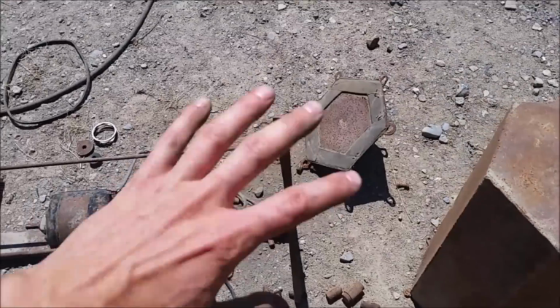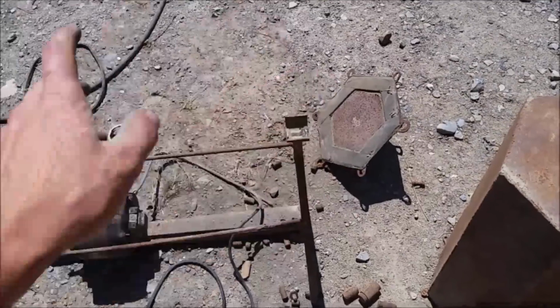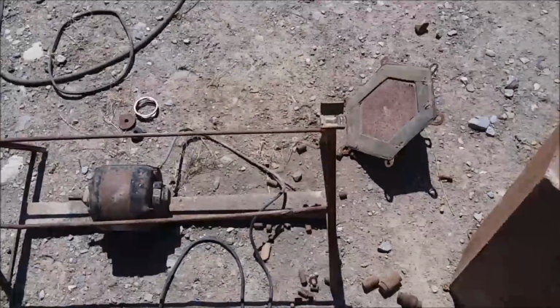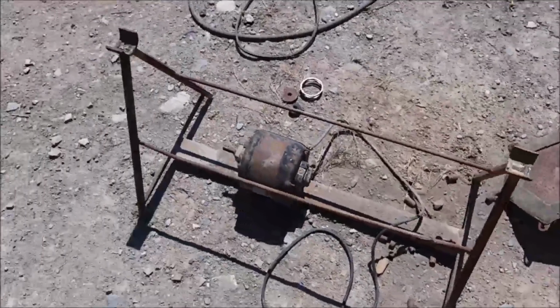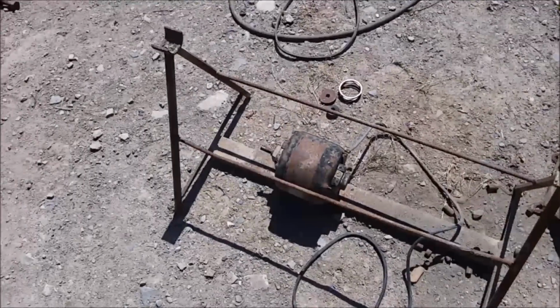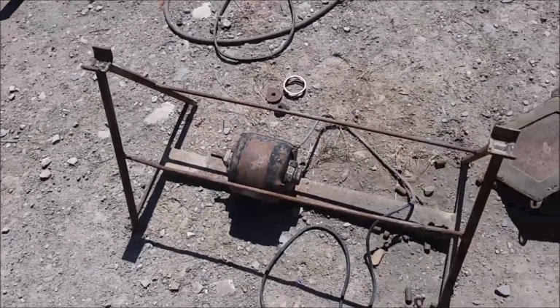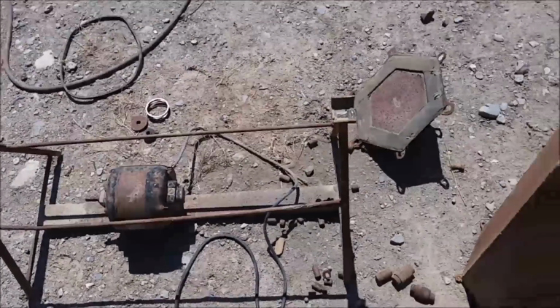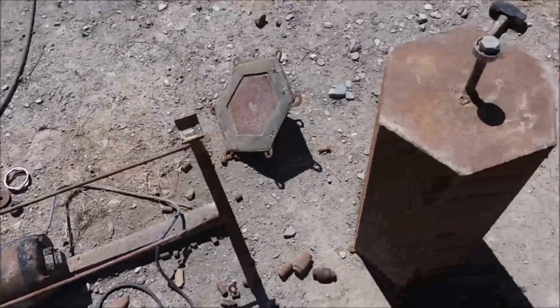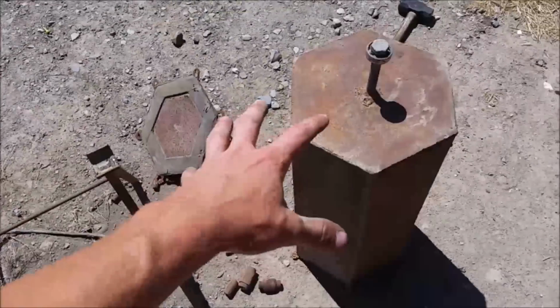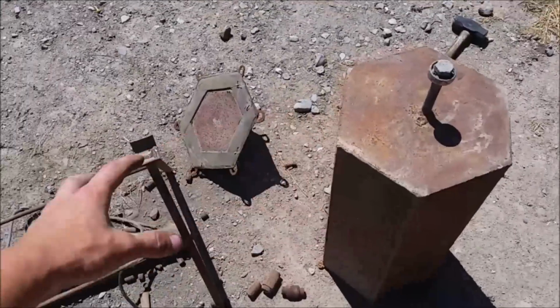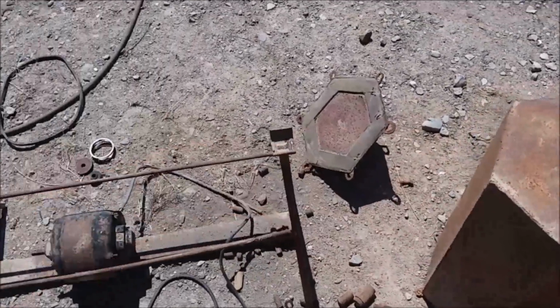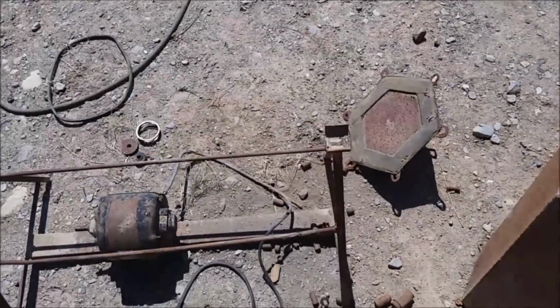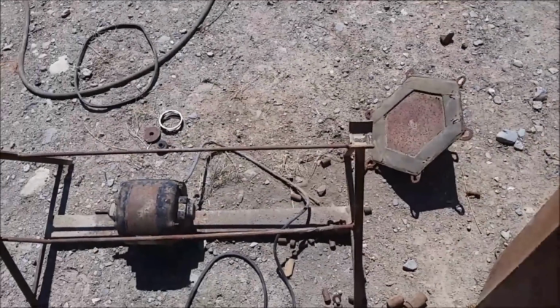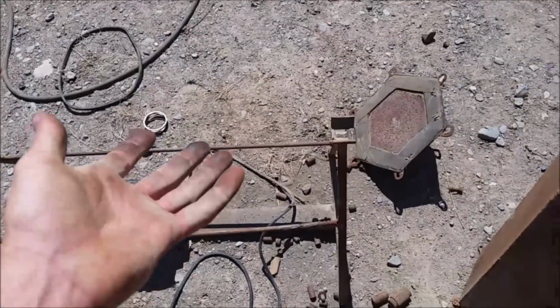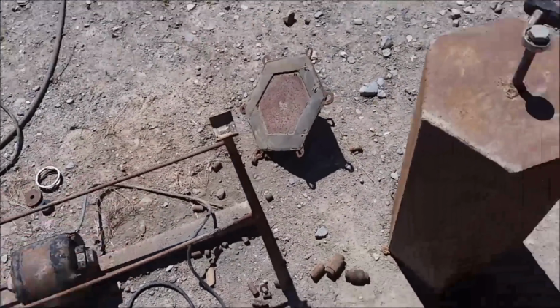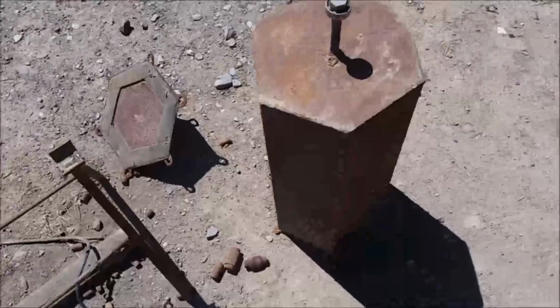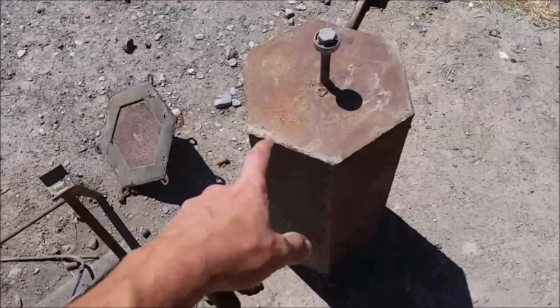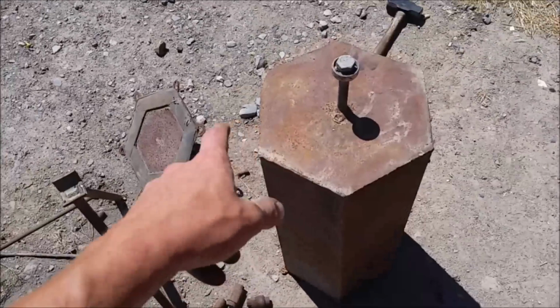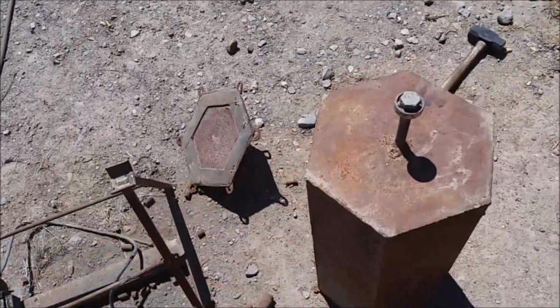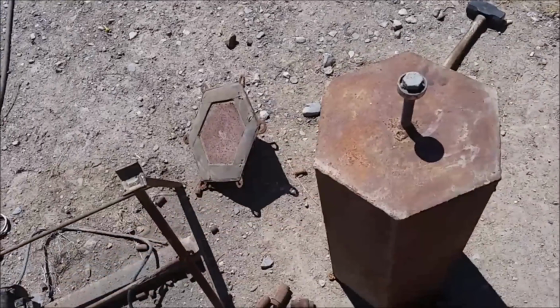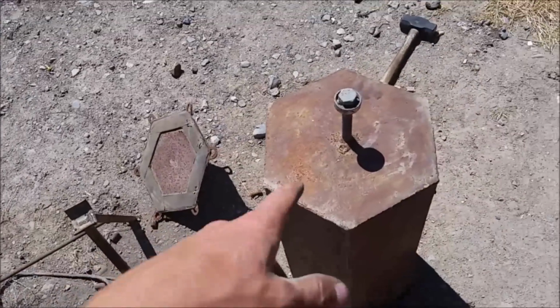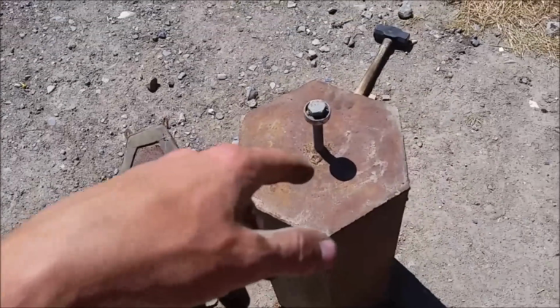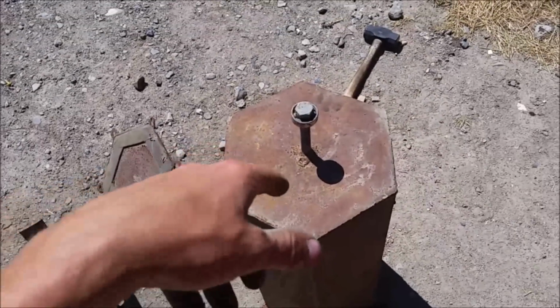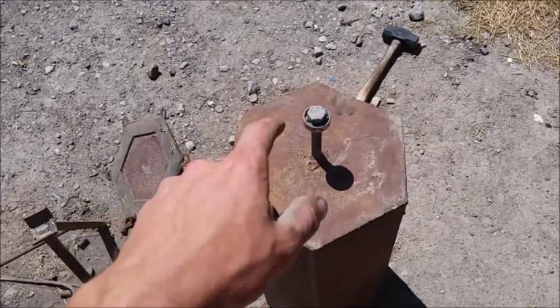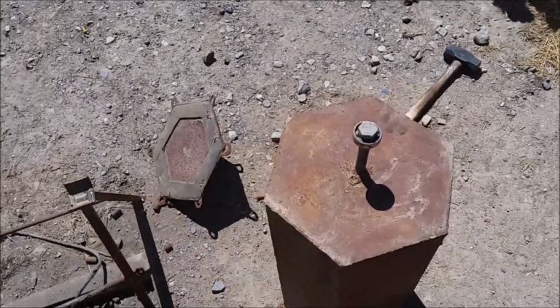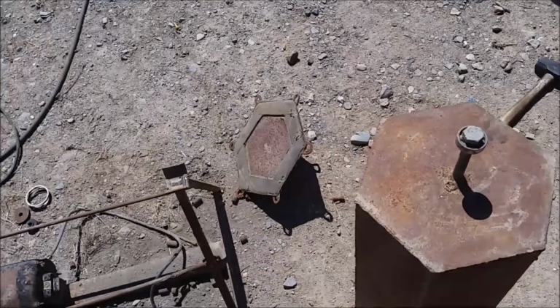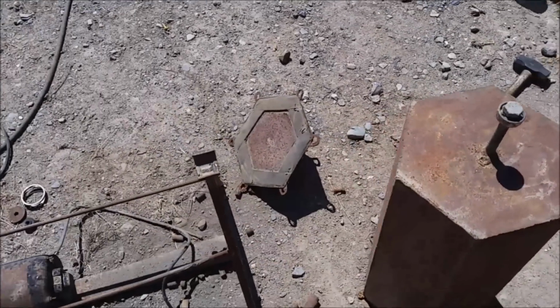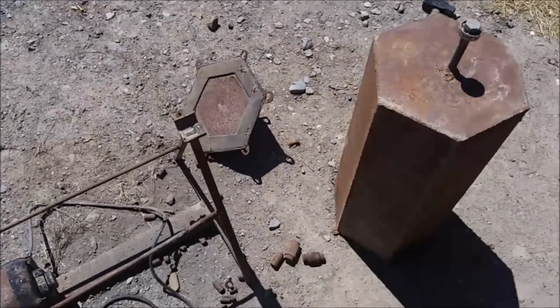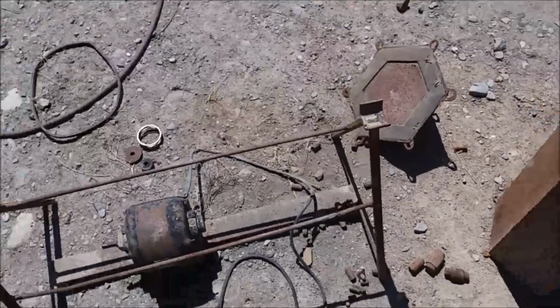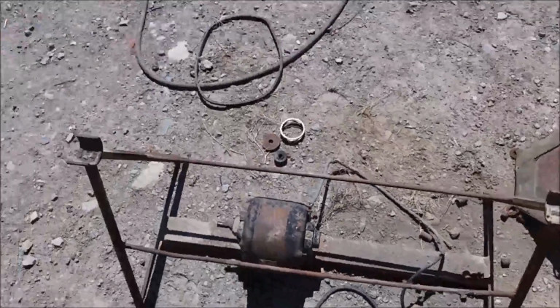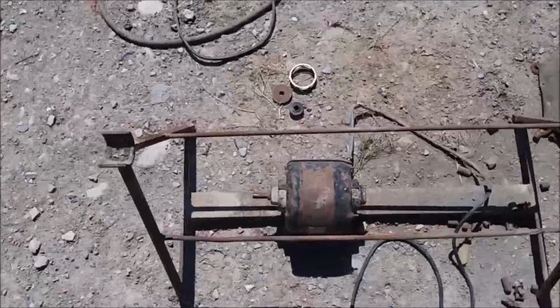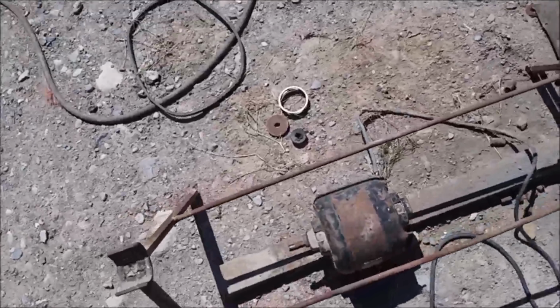Hi everyone, Cody here. So today I'm gonna be working on my ball mill. I built this thing back in high school and it did work. I've crushed lots of rock samples and I made some aluminum powder with this thing, but really it had some major flaws.